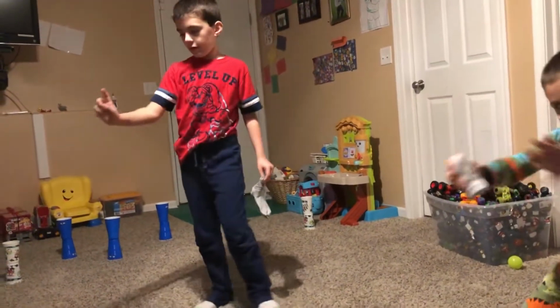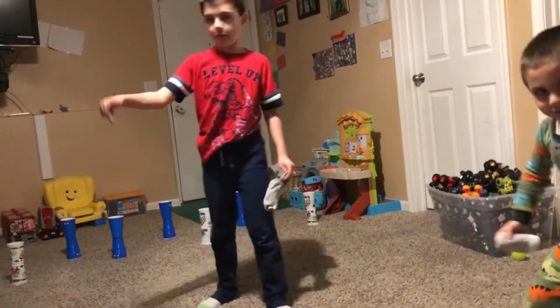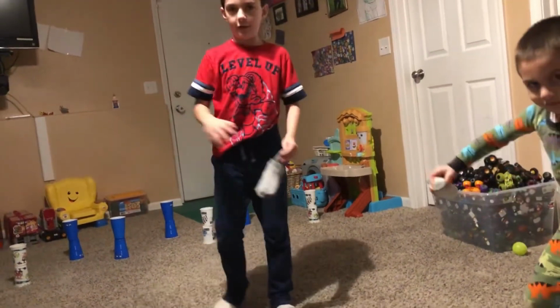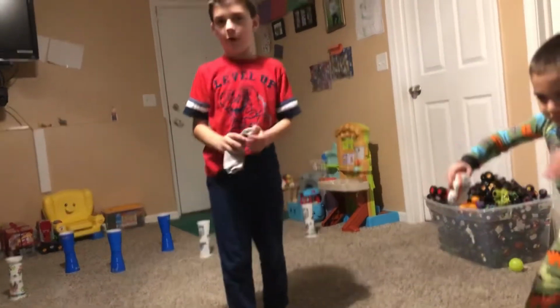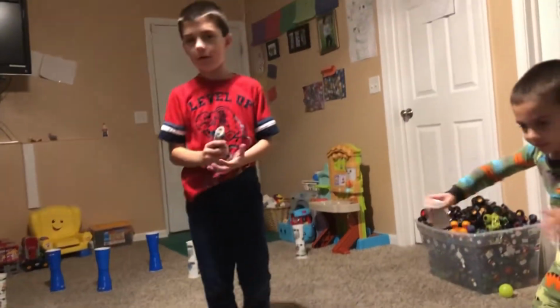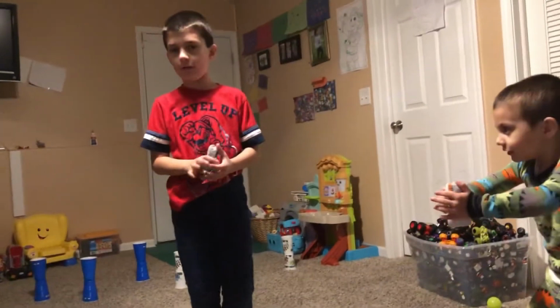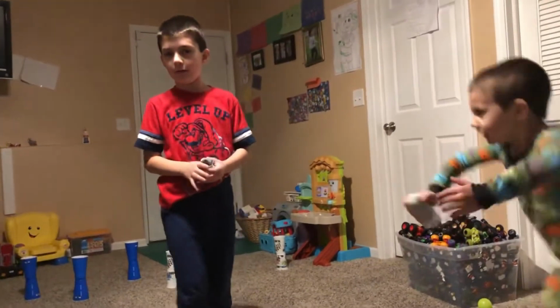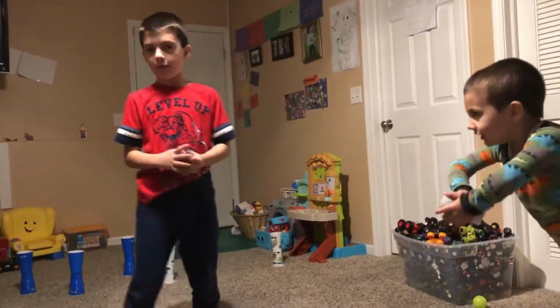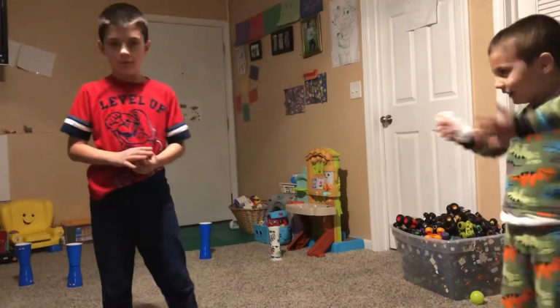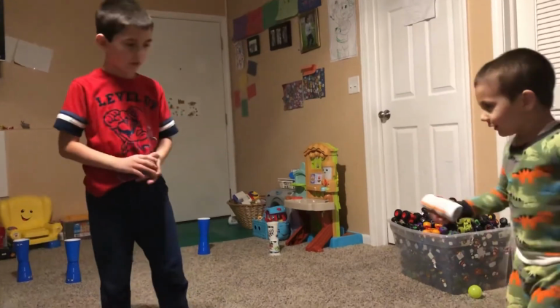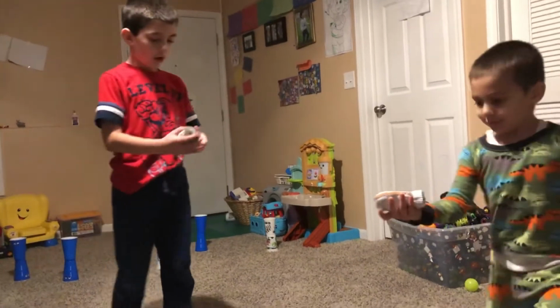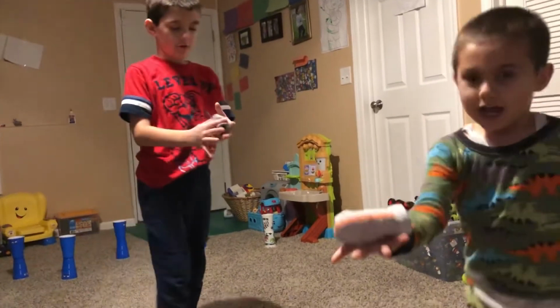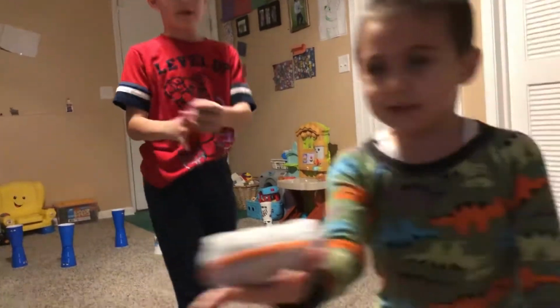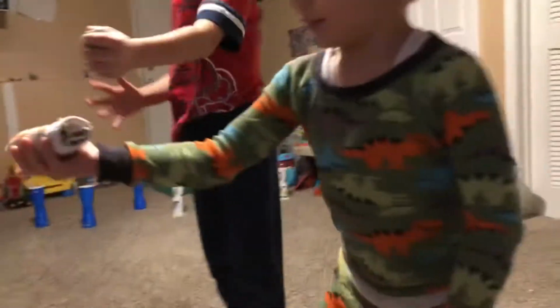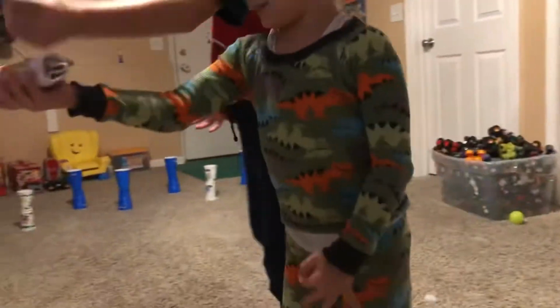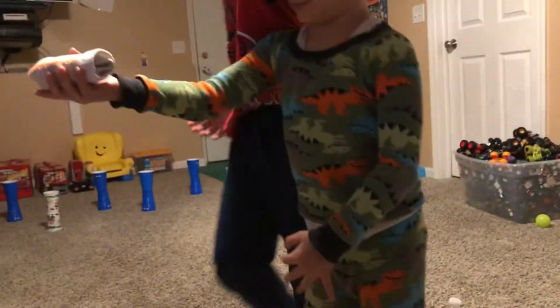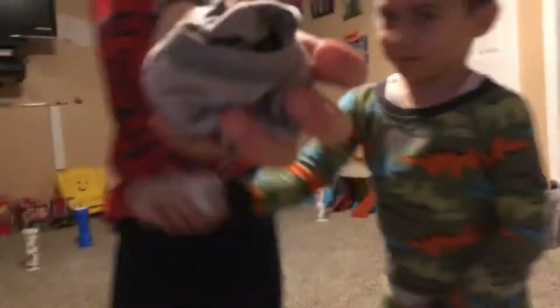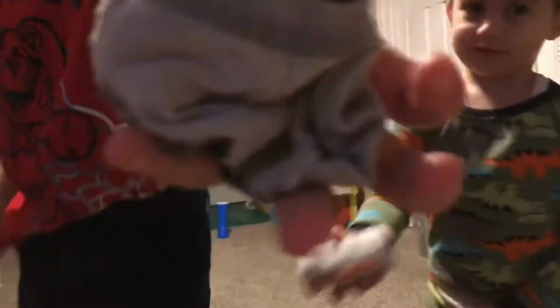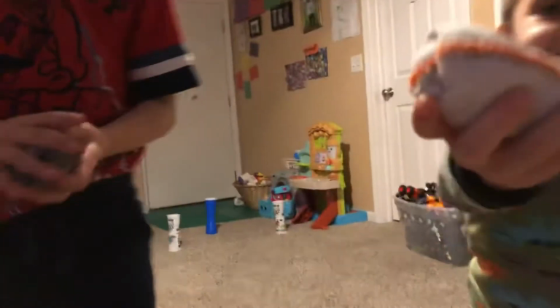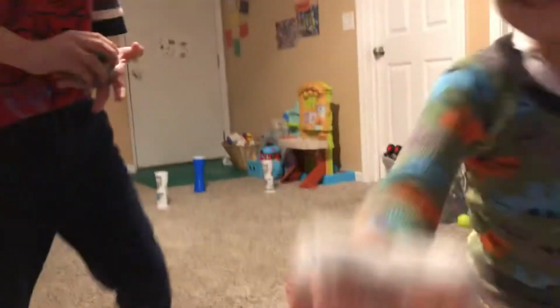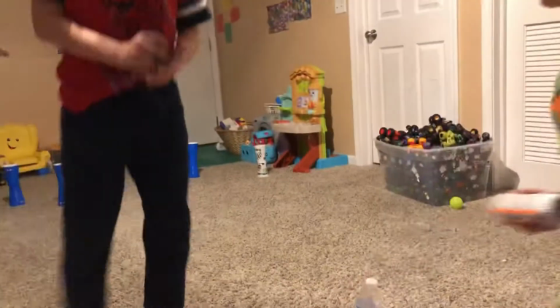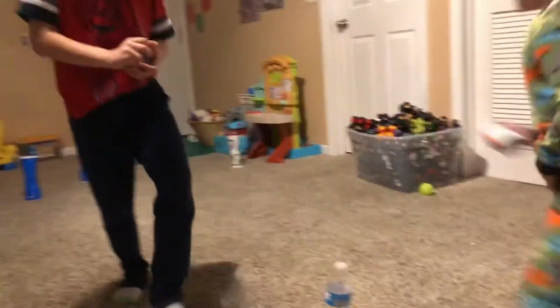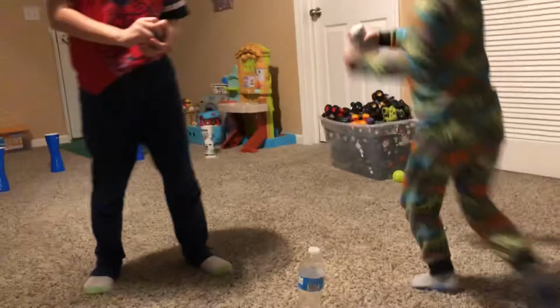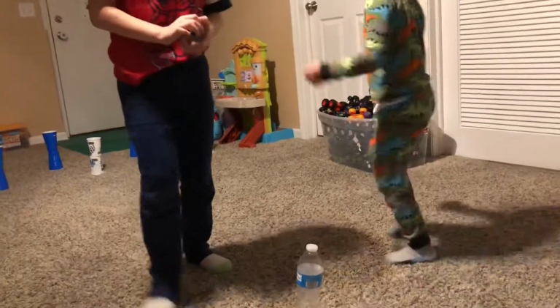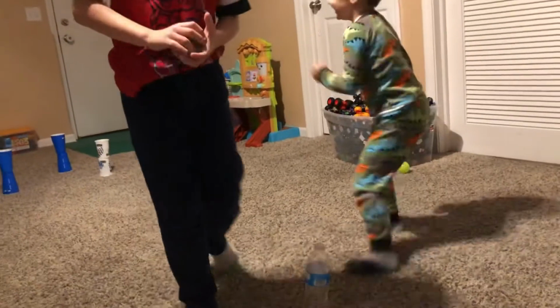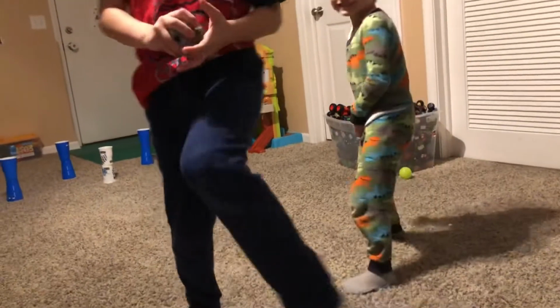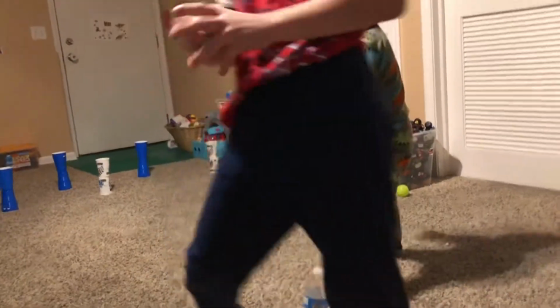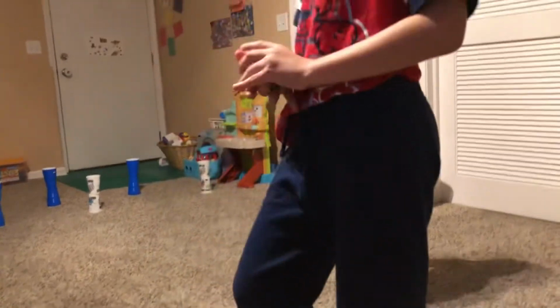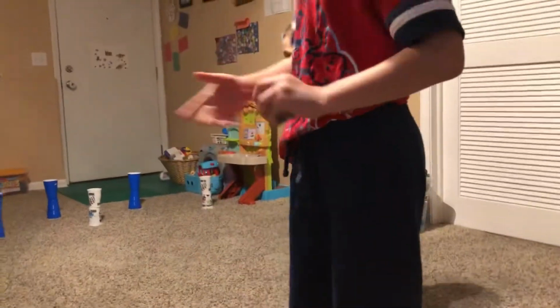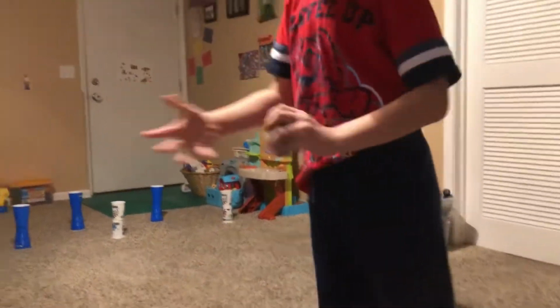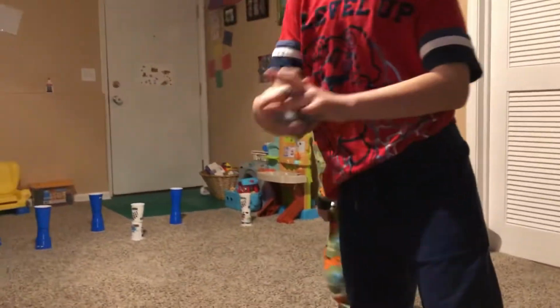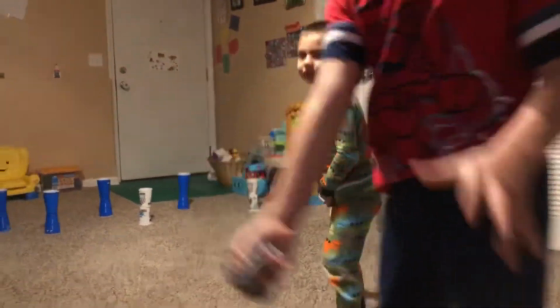What are you using as a ball? We're using a sock ball. Is this round one? Round one, so underhand throws.